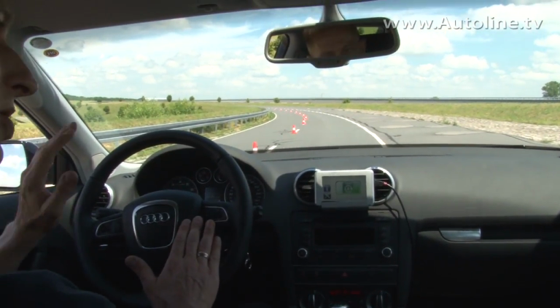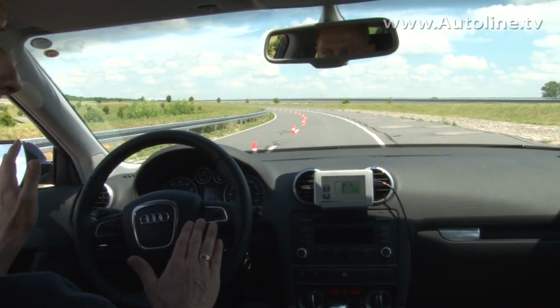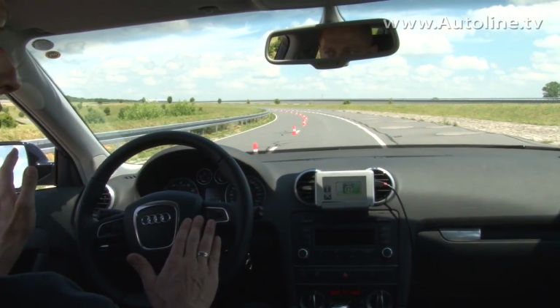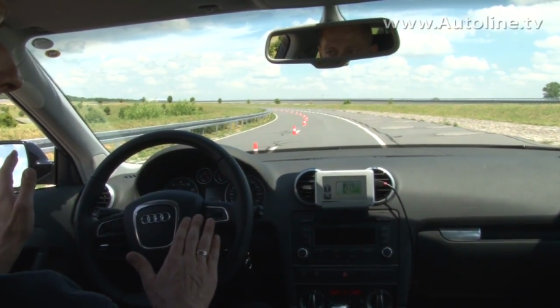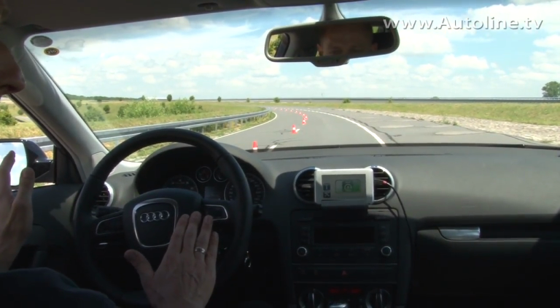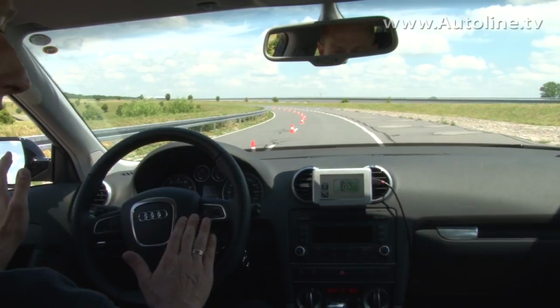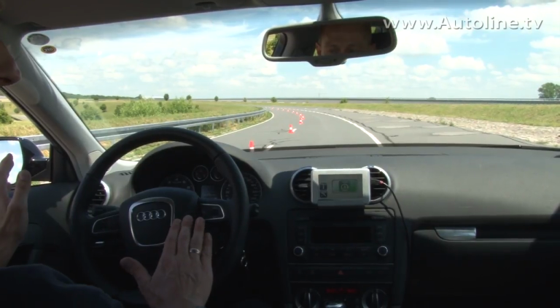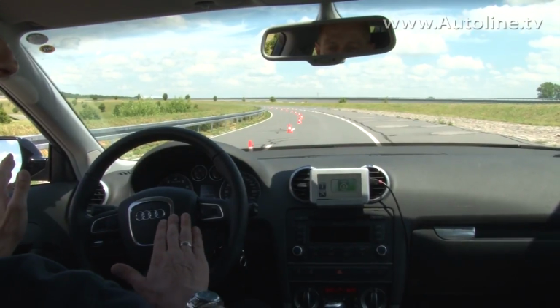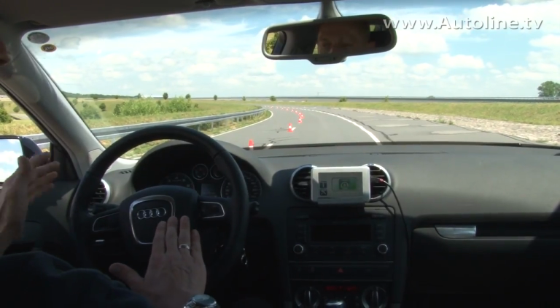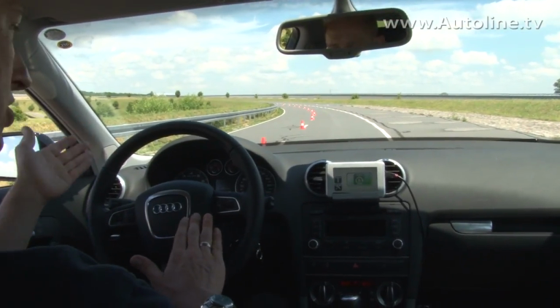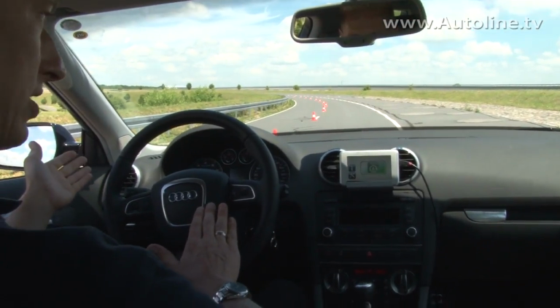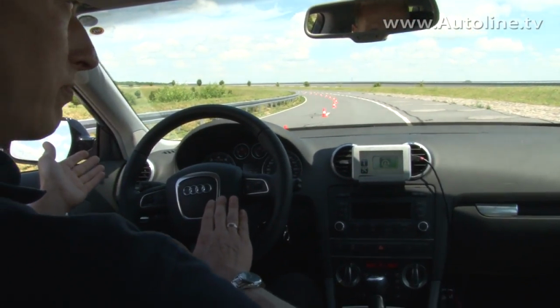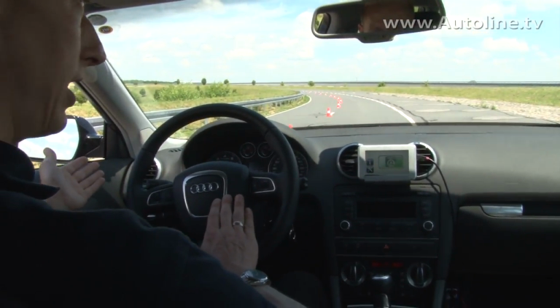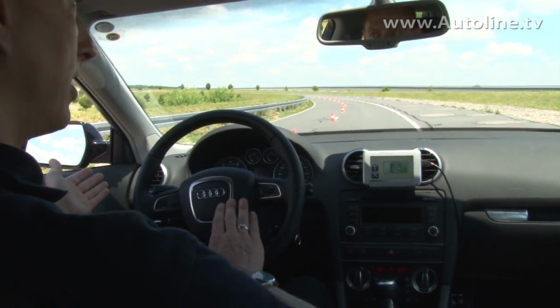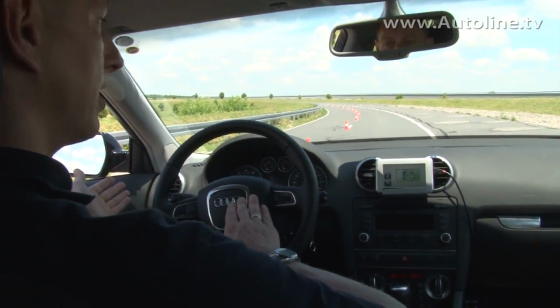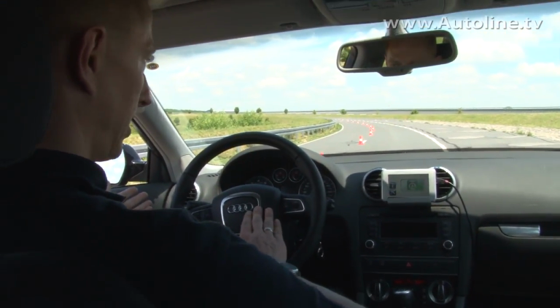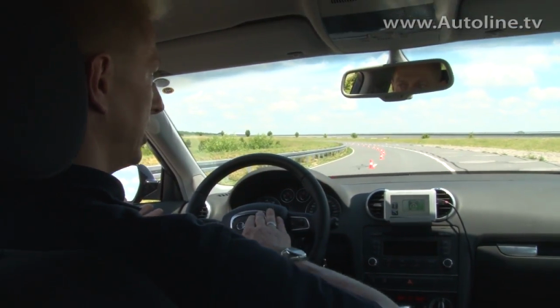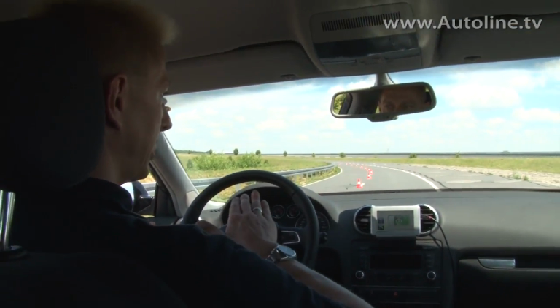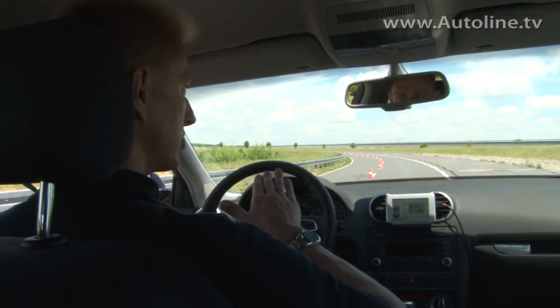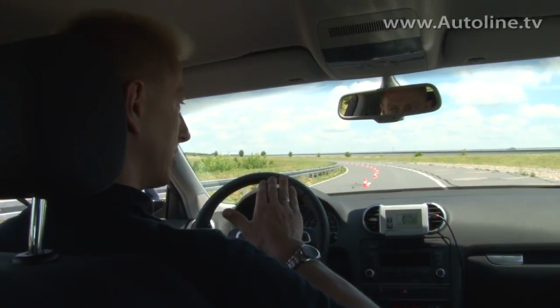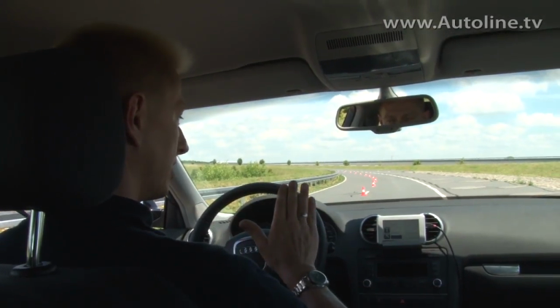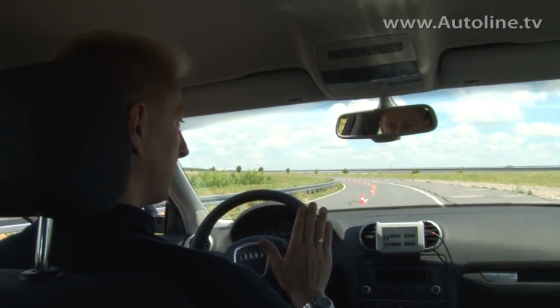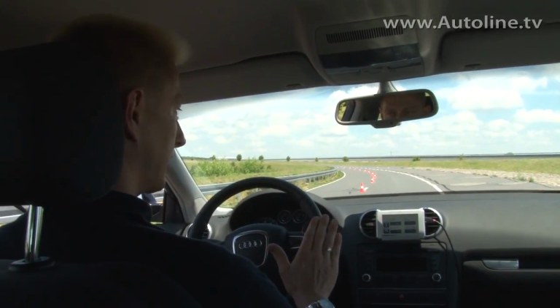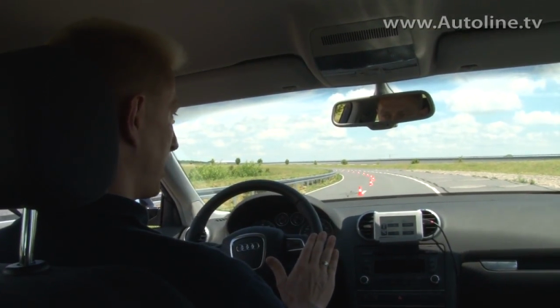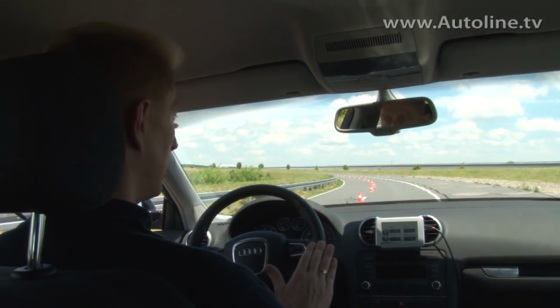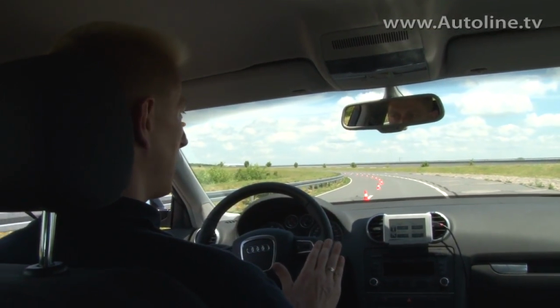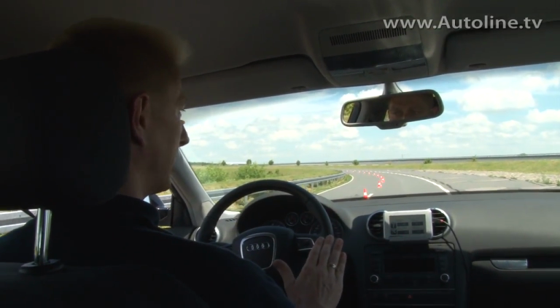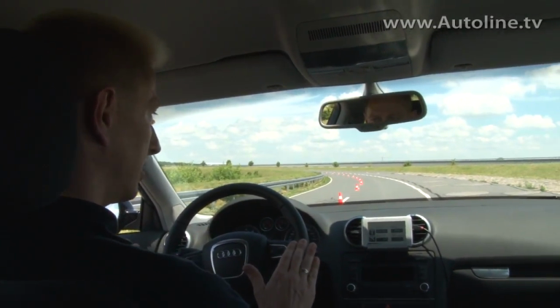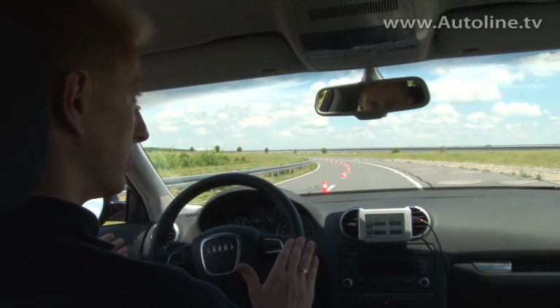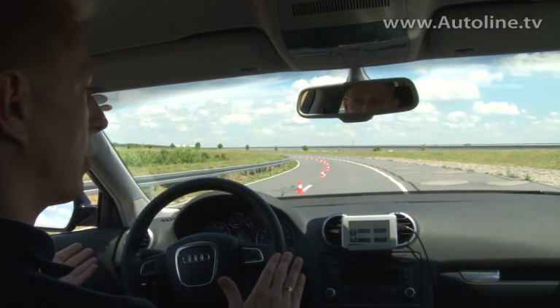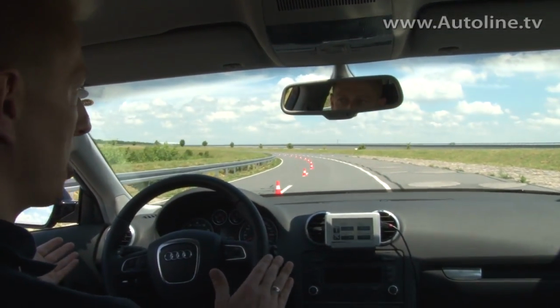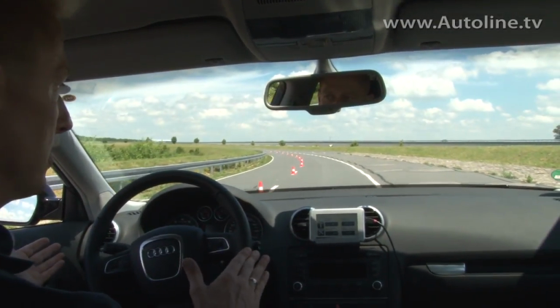I'm not doing anything with my left foot and with the clutch pedal. Engine is shut down completely. If I release the brake, engine is started, and if I hit the gas pedal, I'm starting. This is a traffic jam assist.